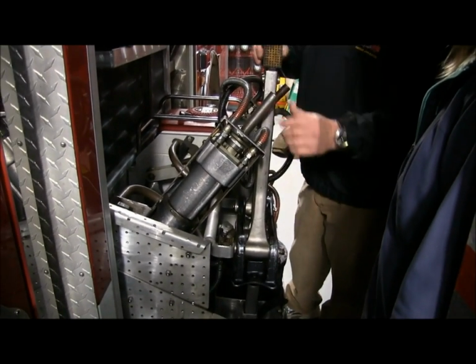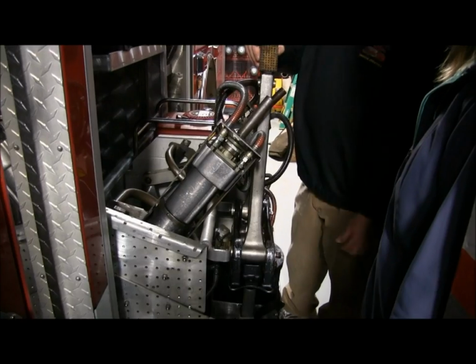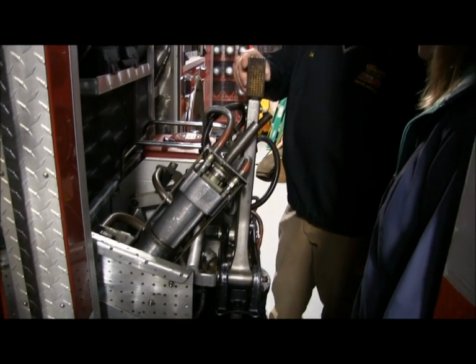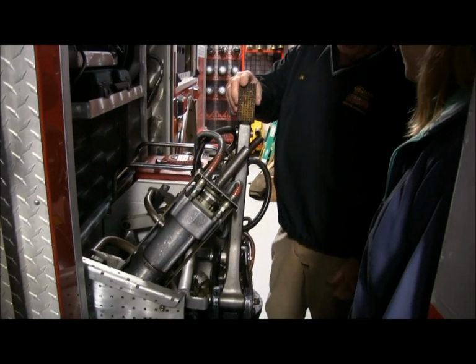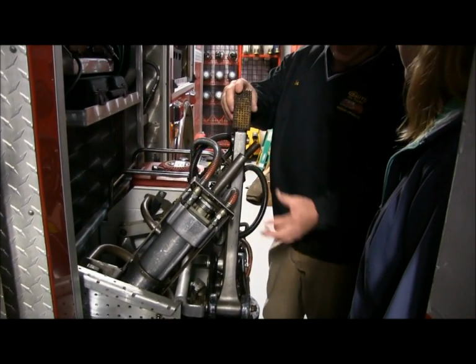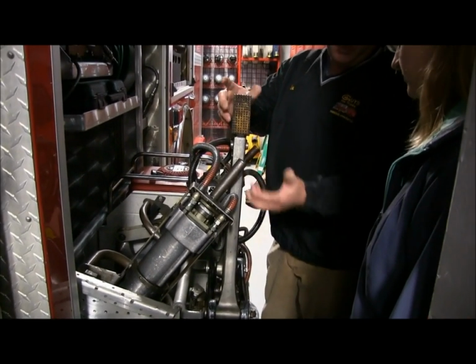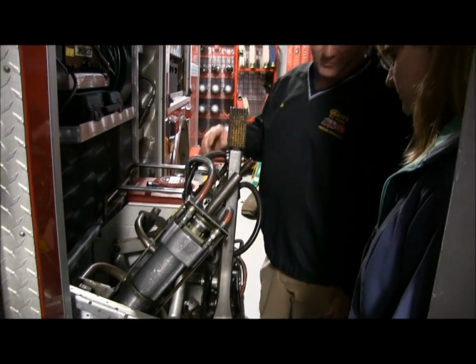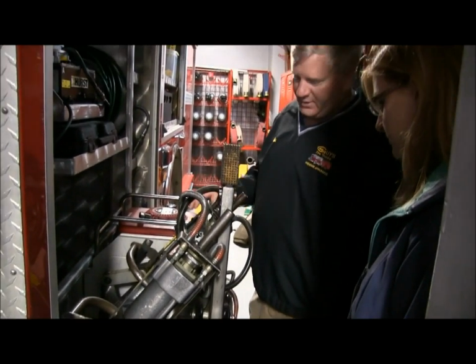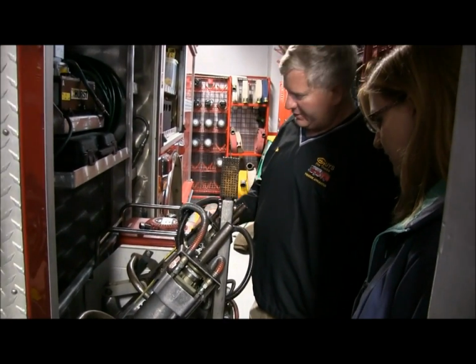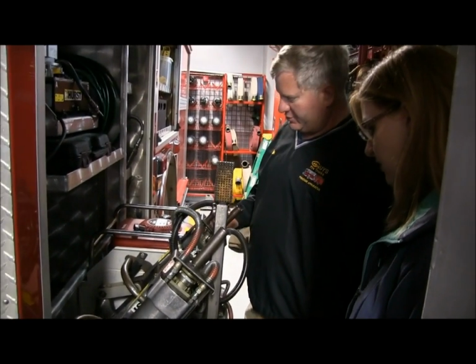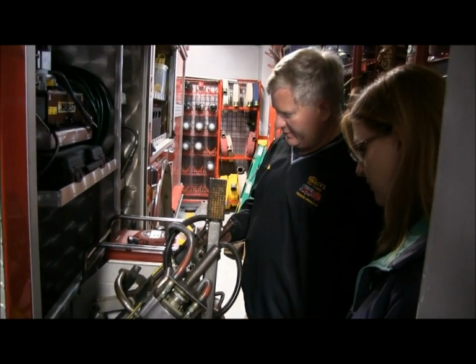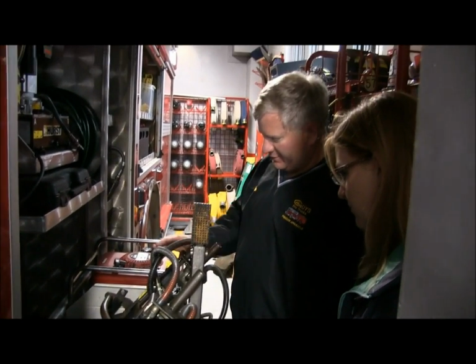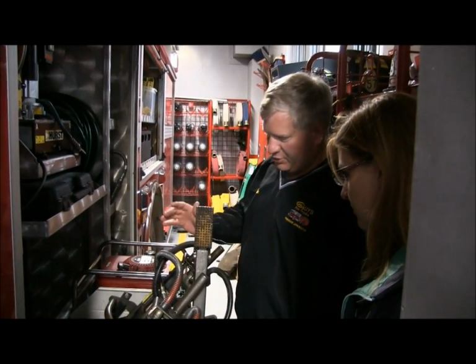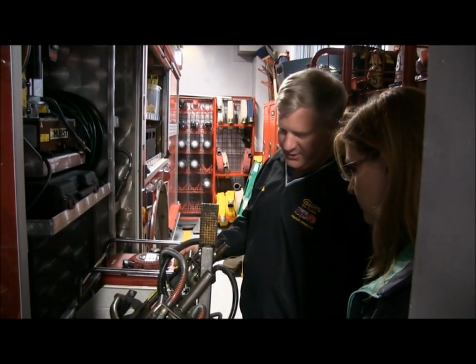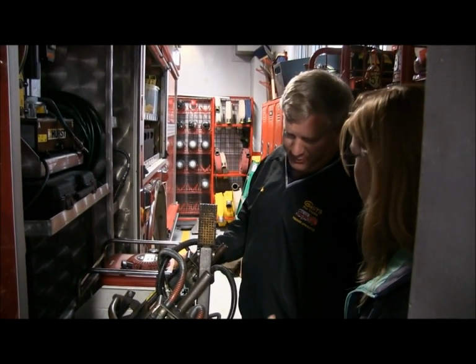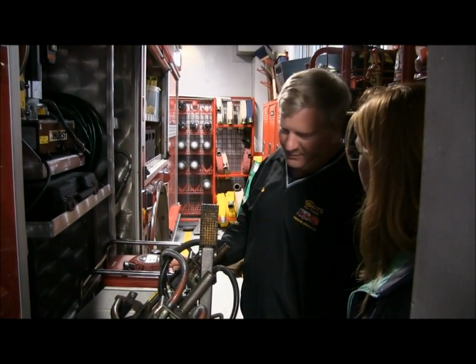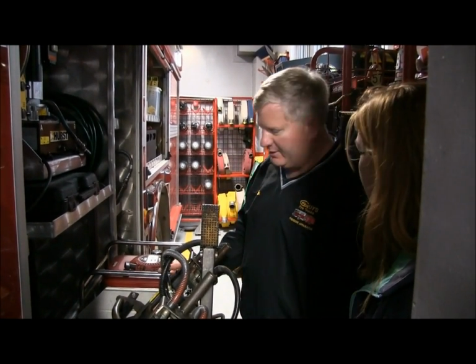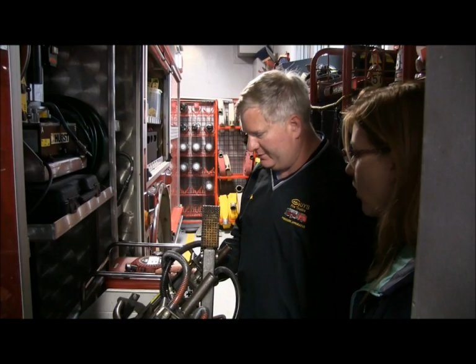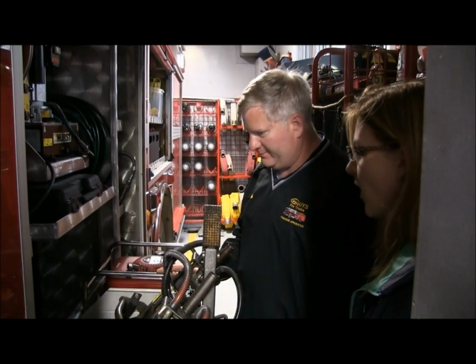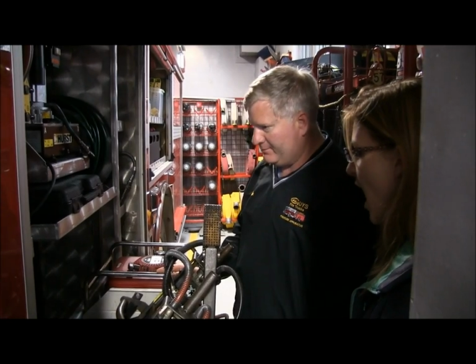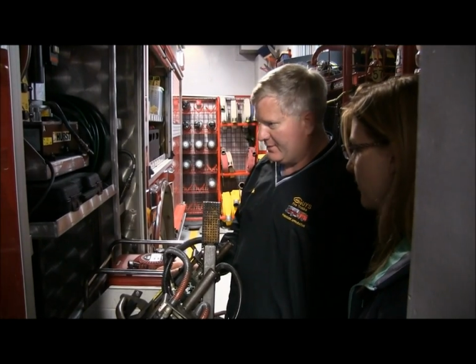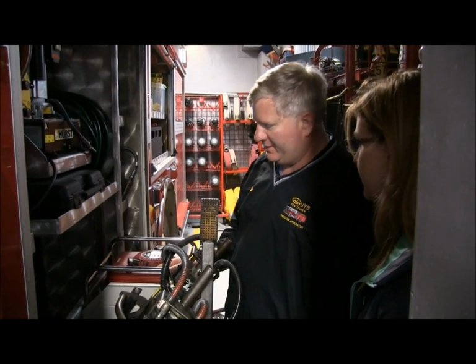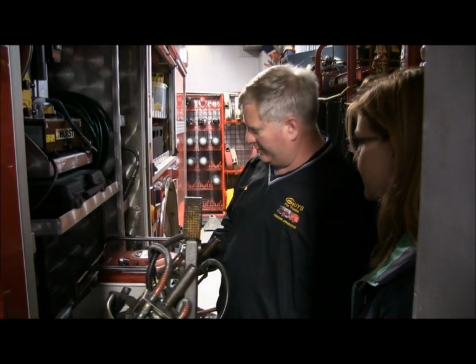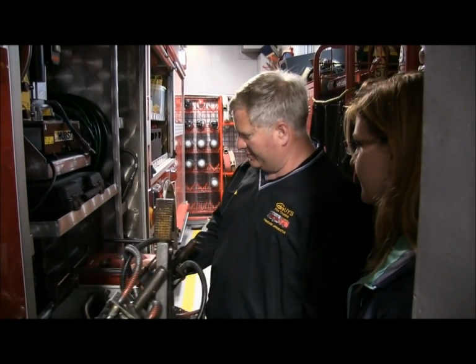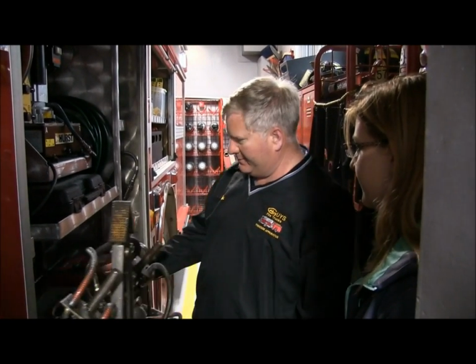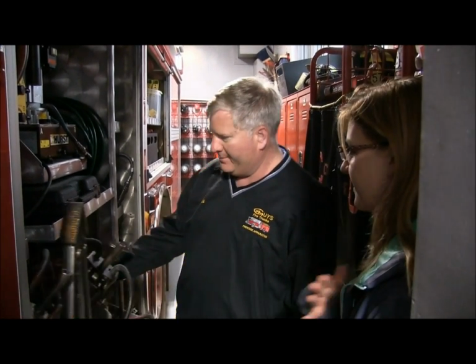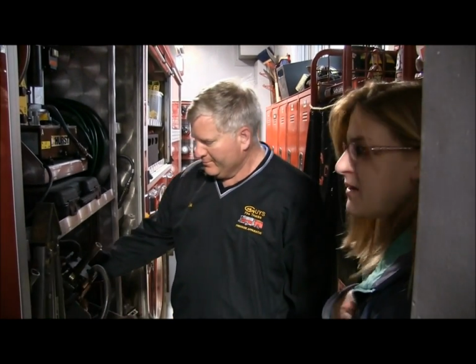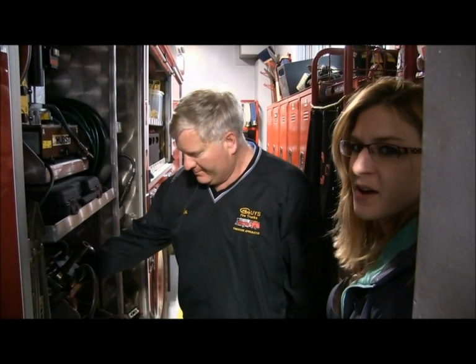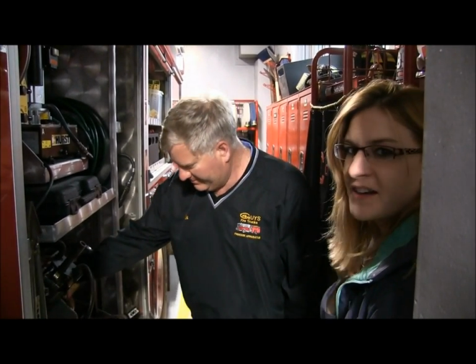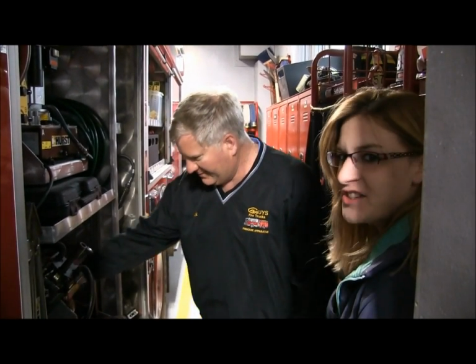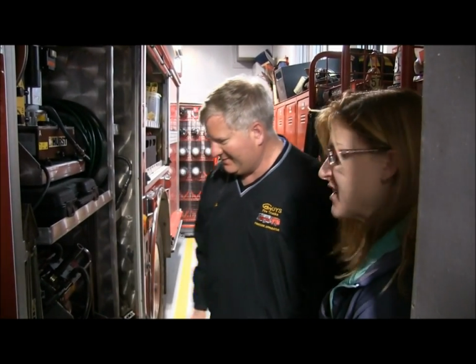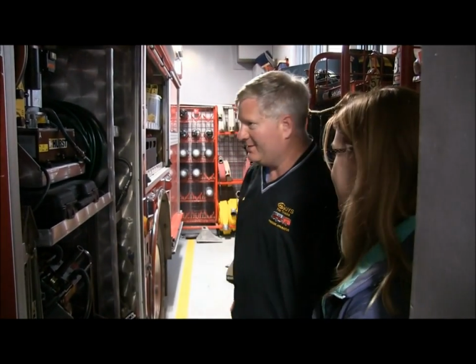Engine 32 has cut doors open, pried them apart — everything you can imagine. Kind of making my heart race just hearing about it.